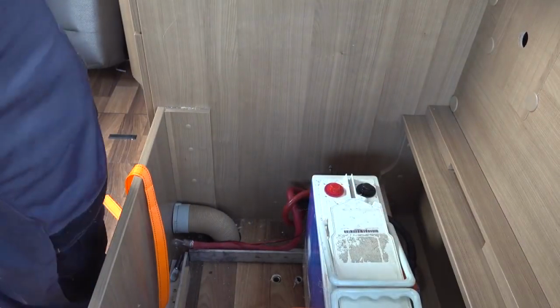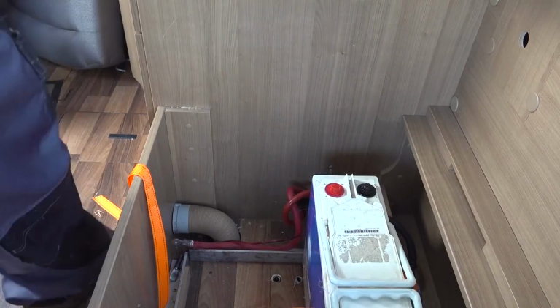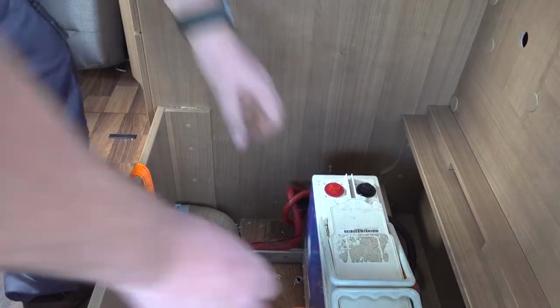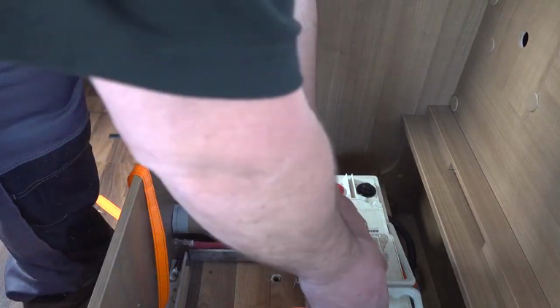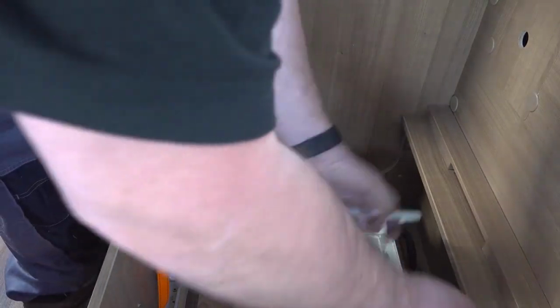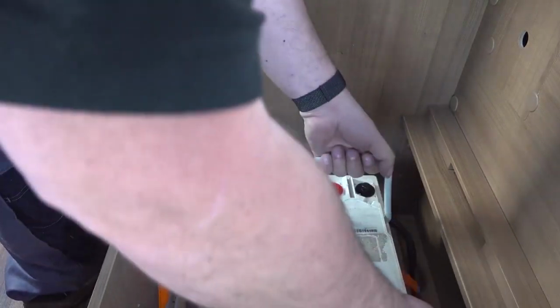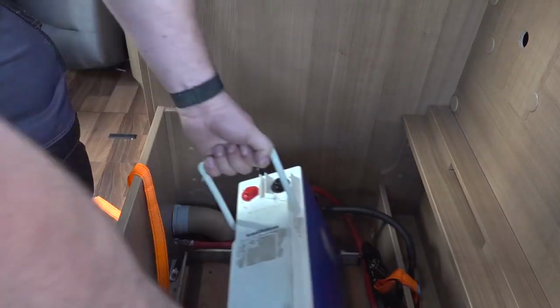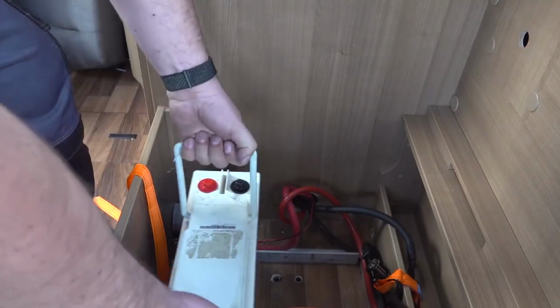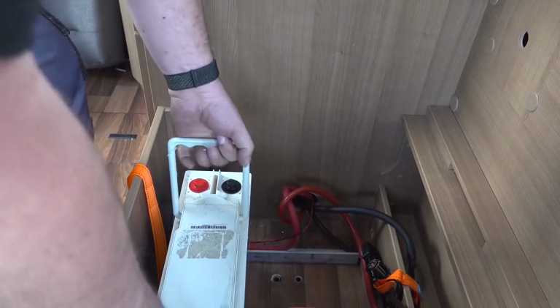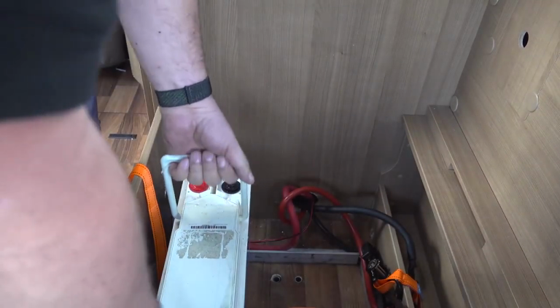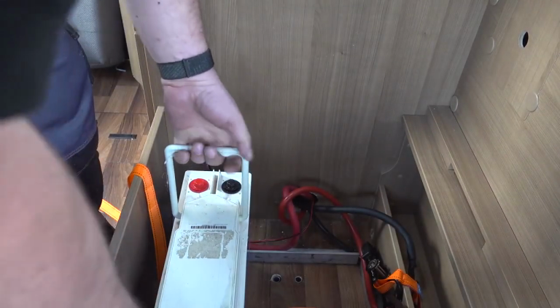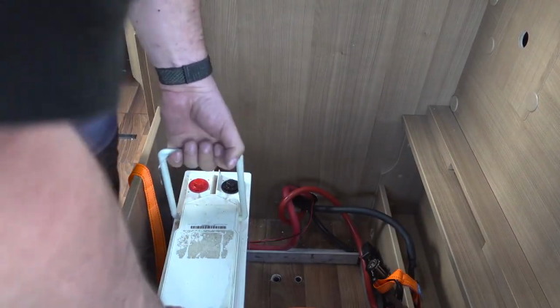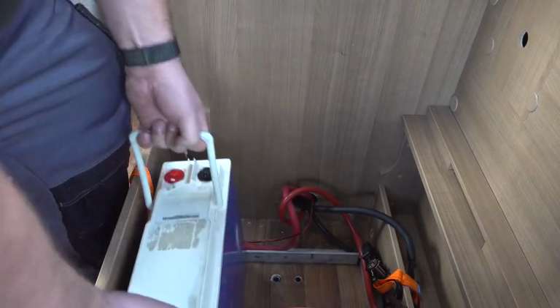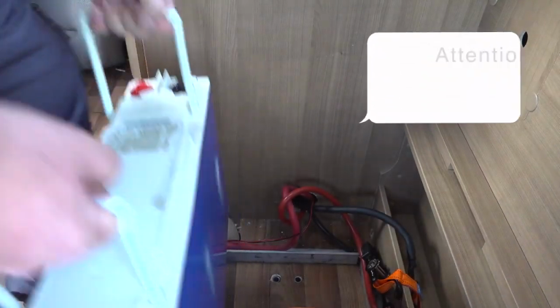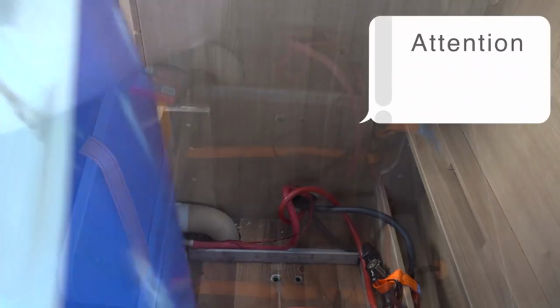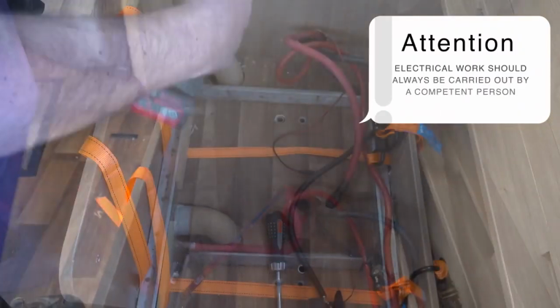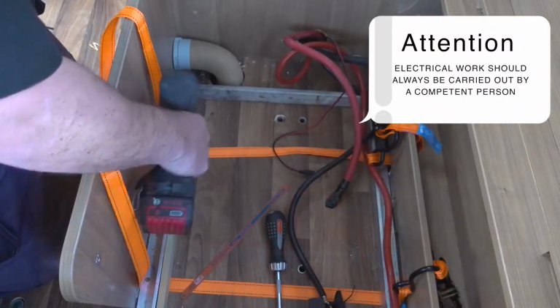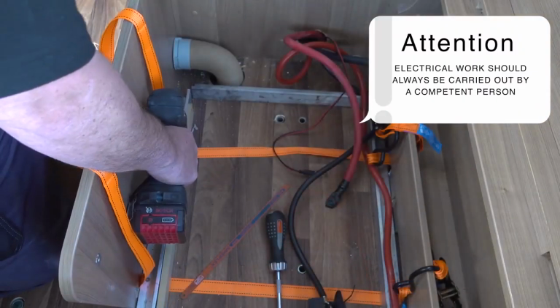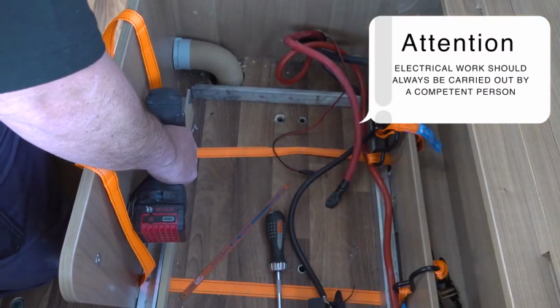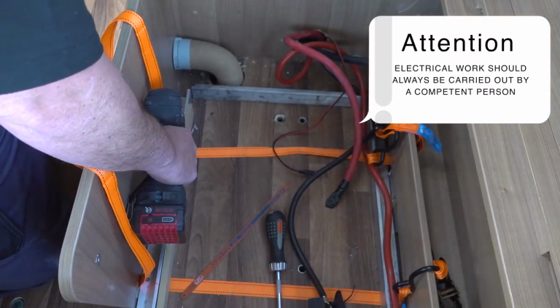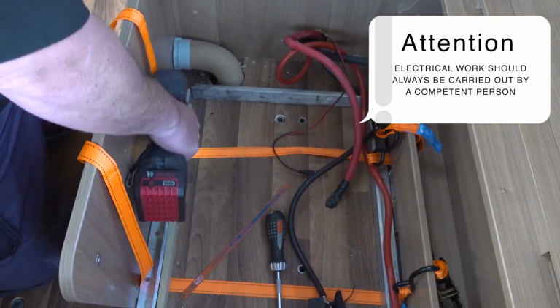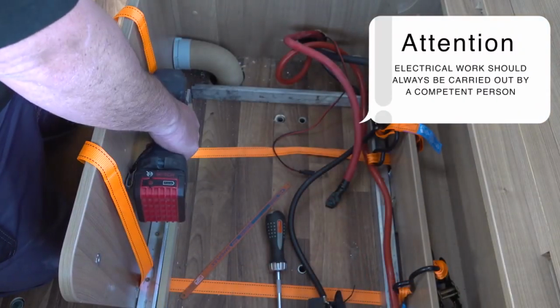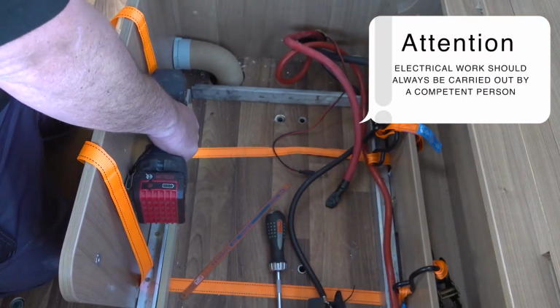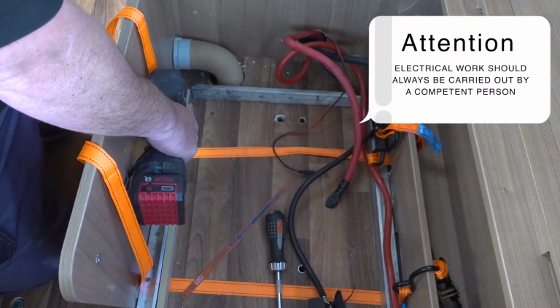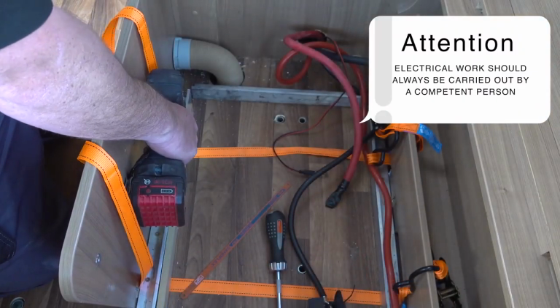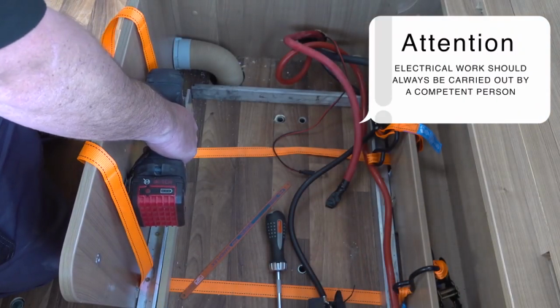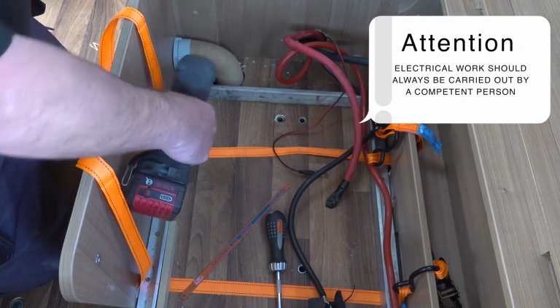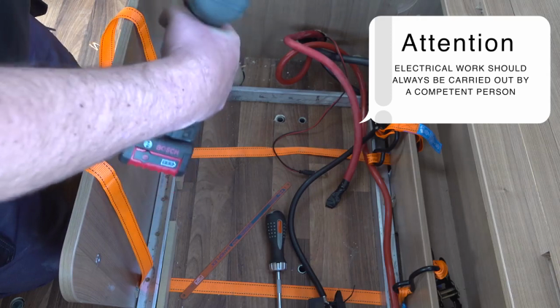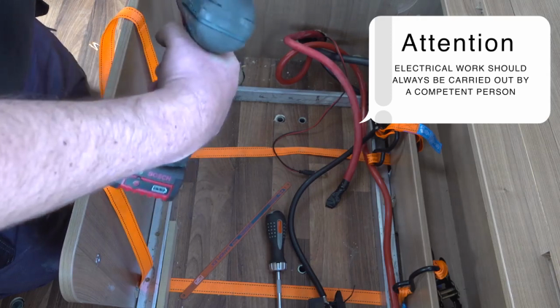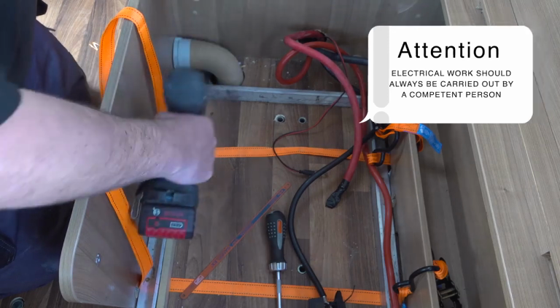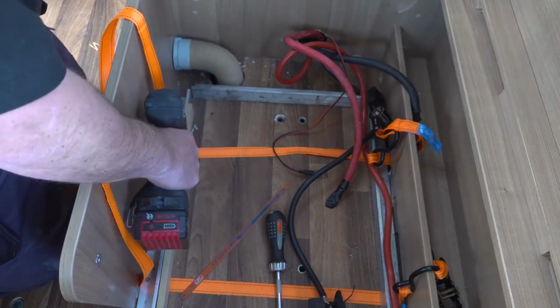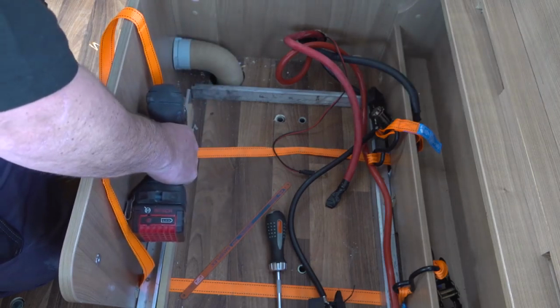Once installed, the new battery bank will weigh approximately 150 kilos less. Now for a bit of tidying up — I remove the frame and straps that held in the original batteries.